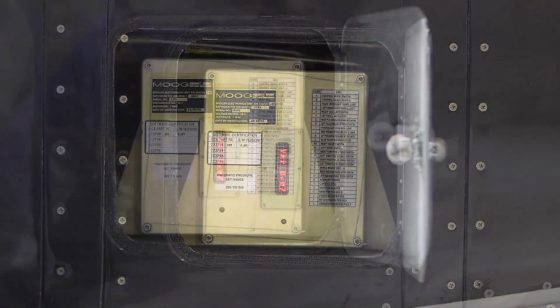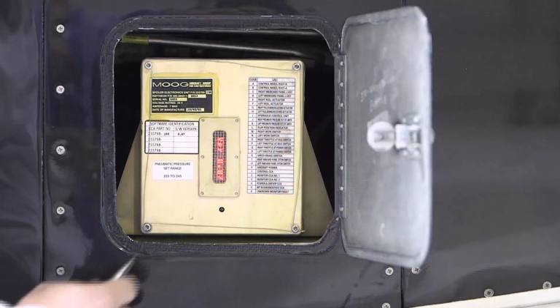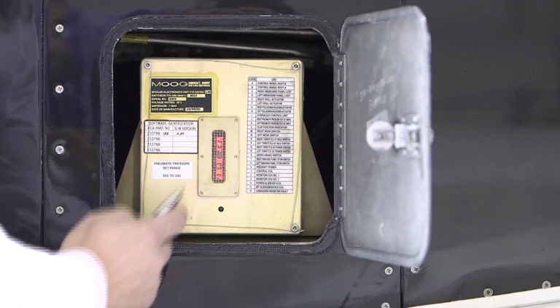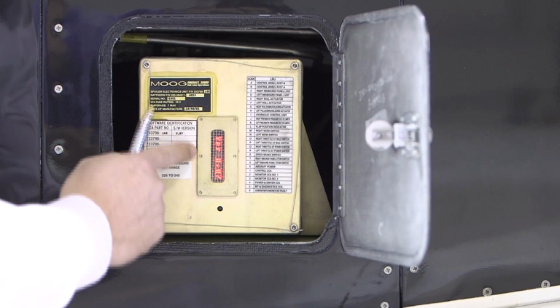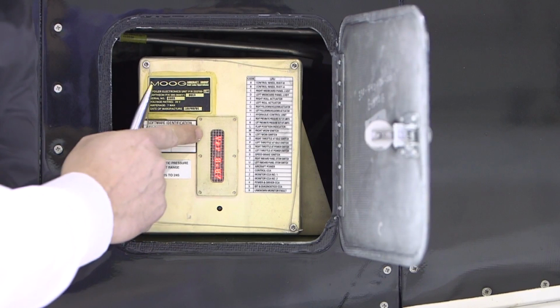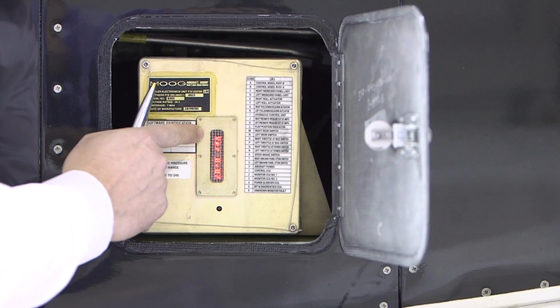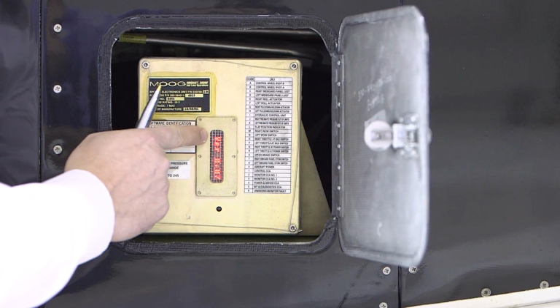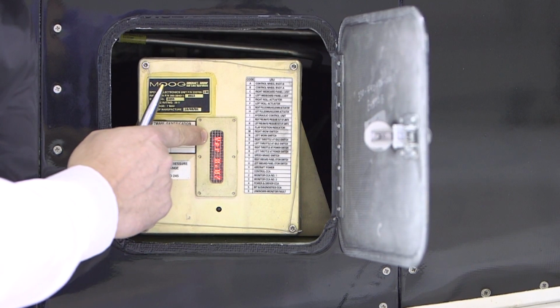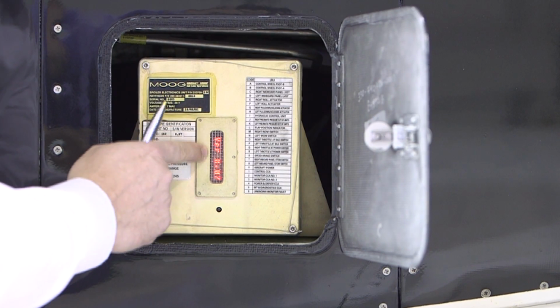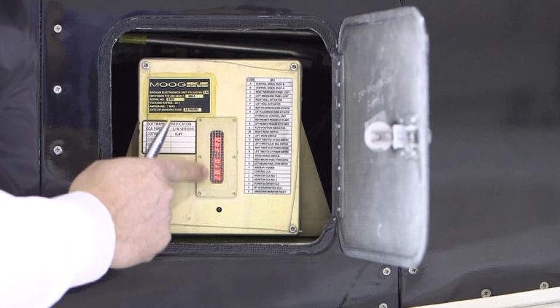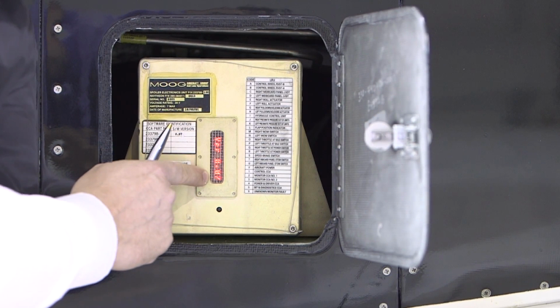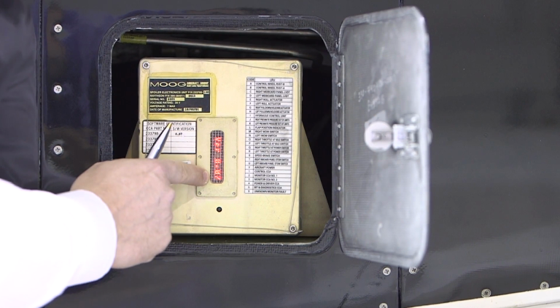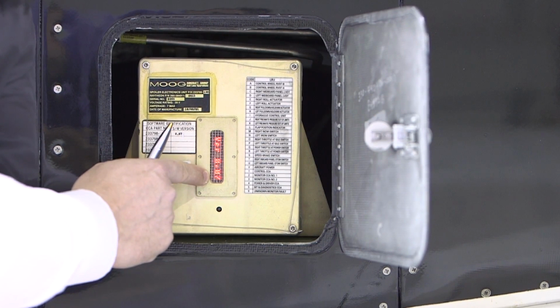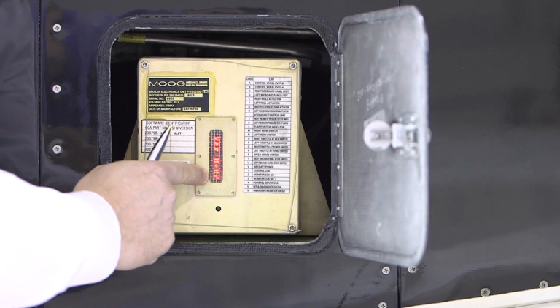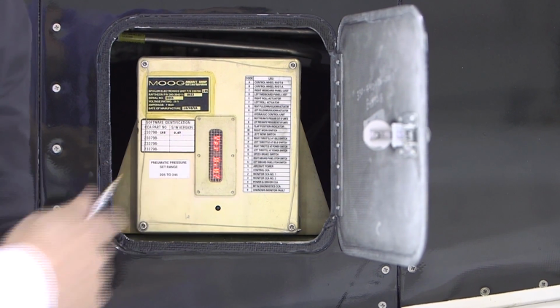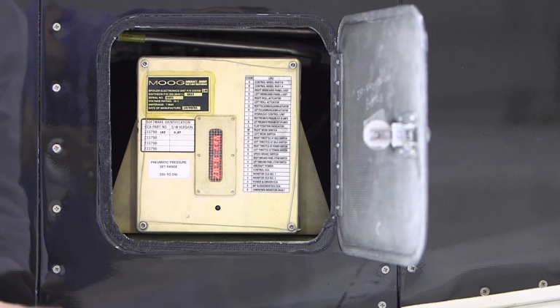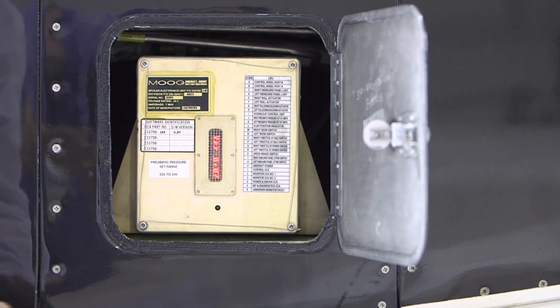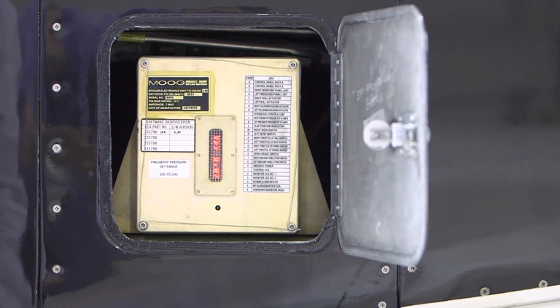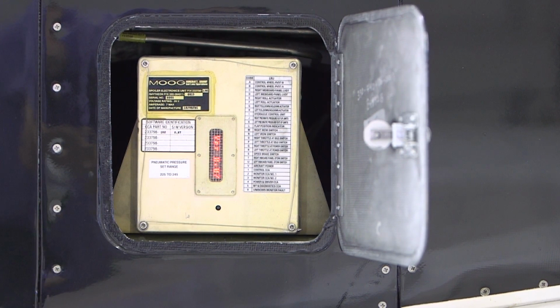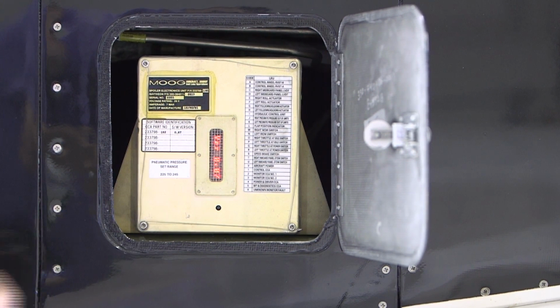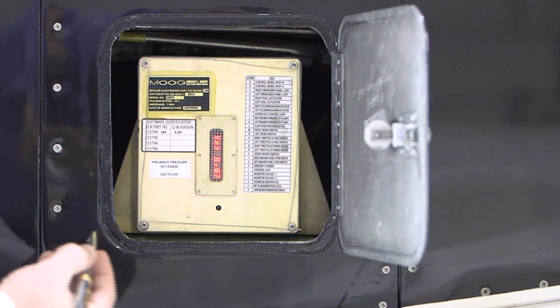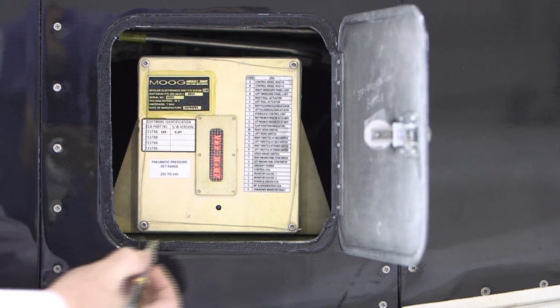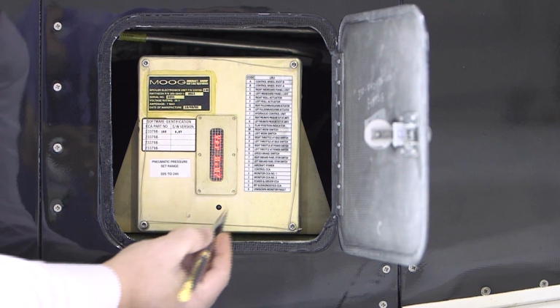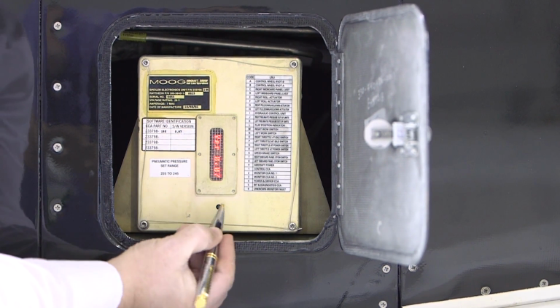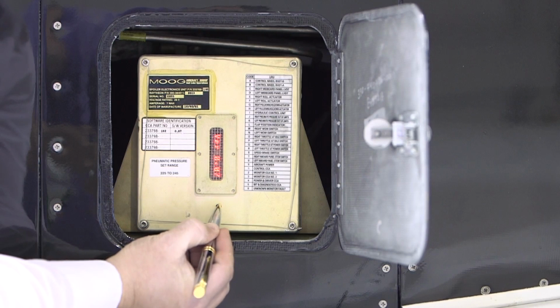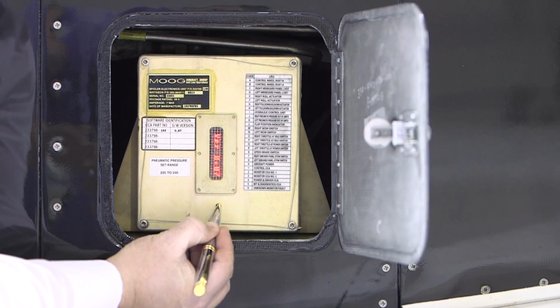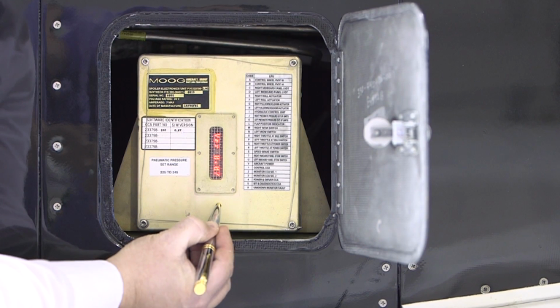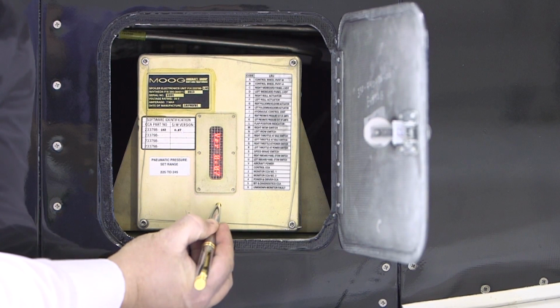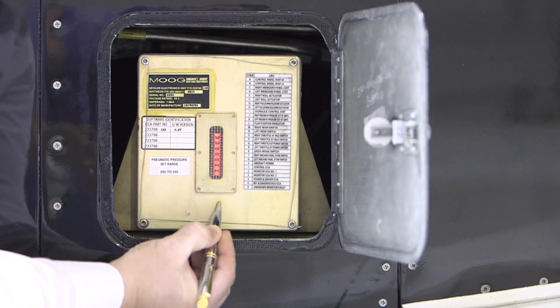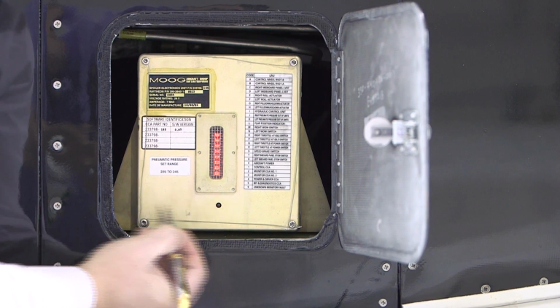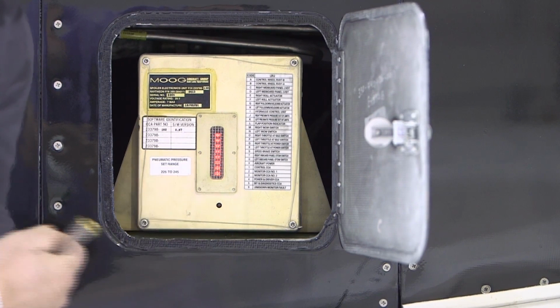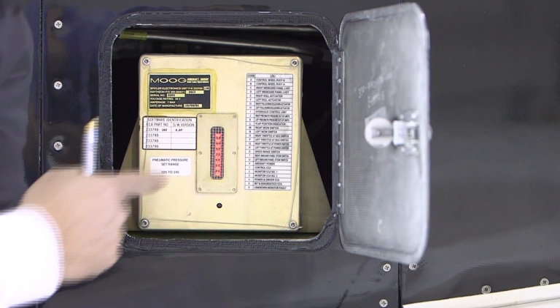The first display is the software version. The second display is the fault data.